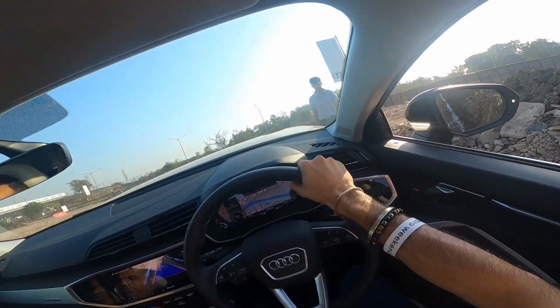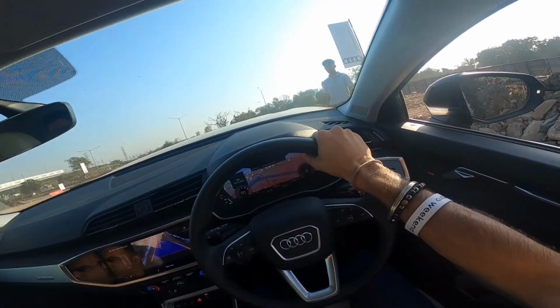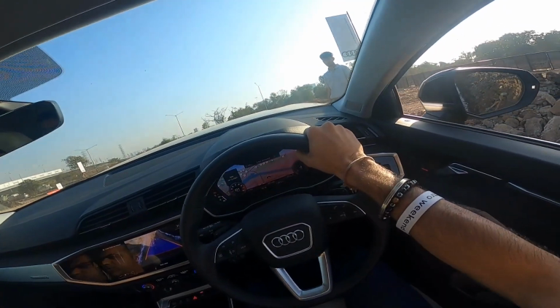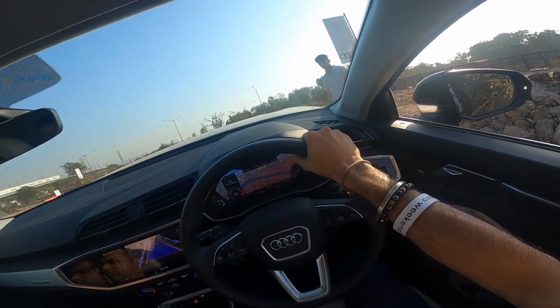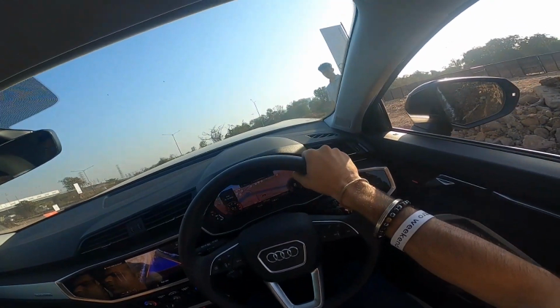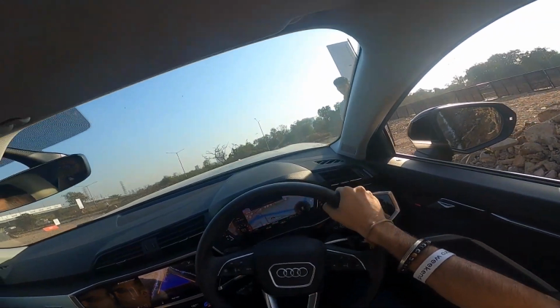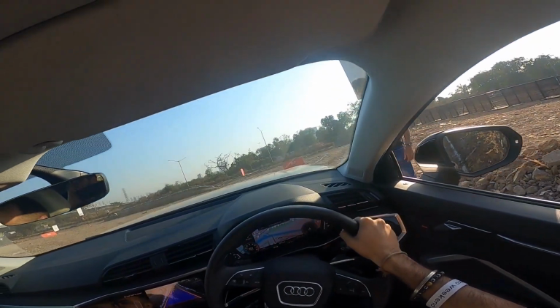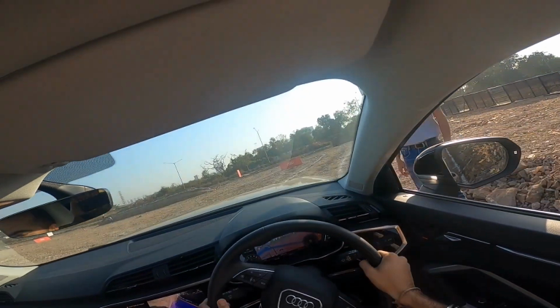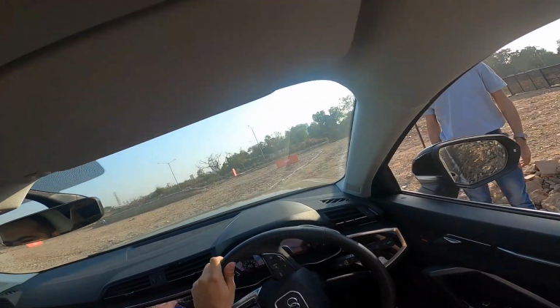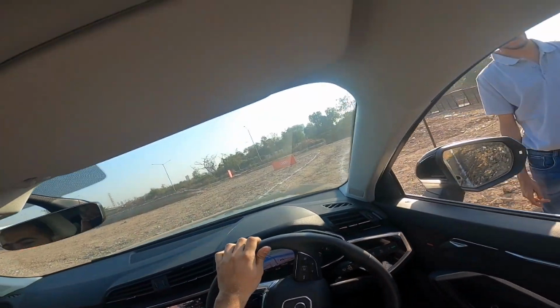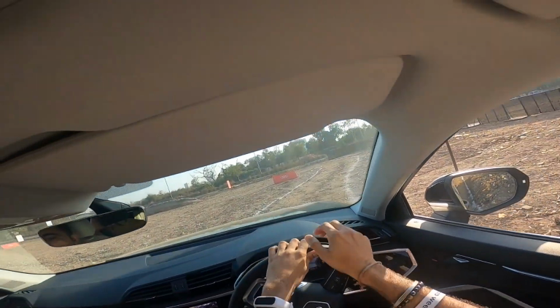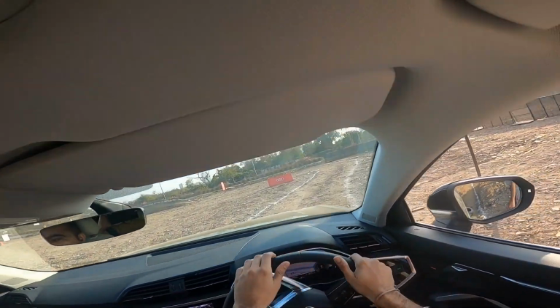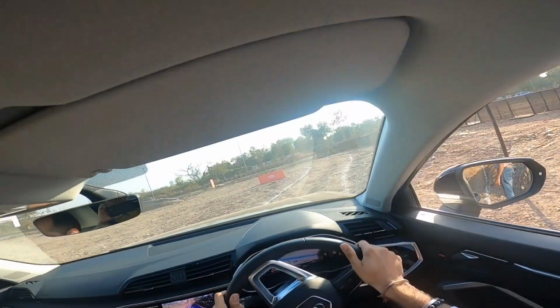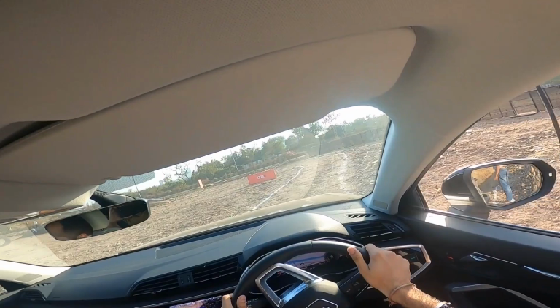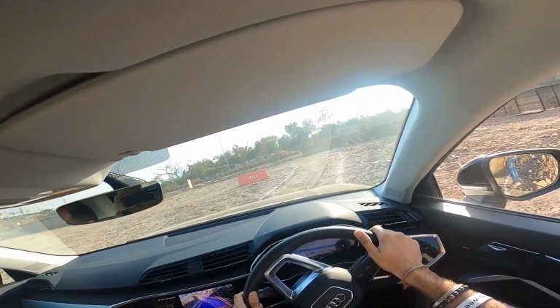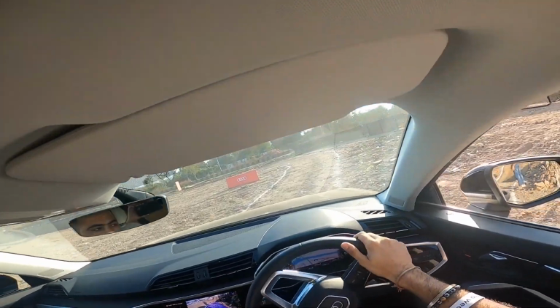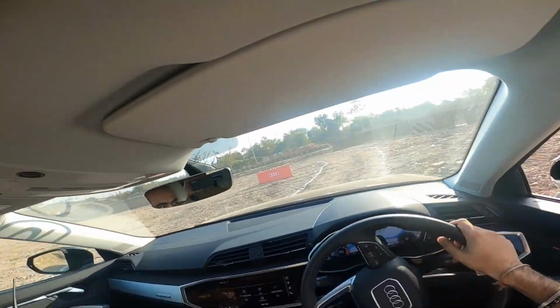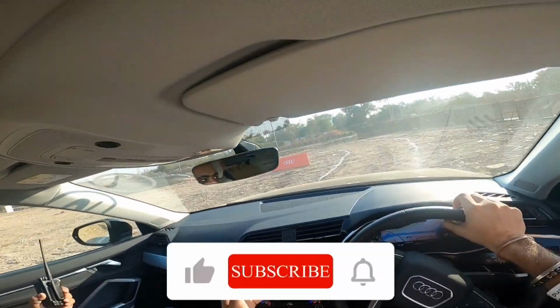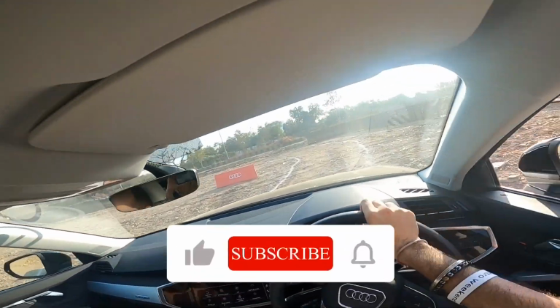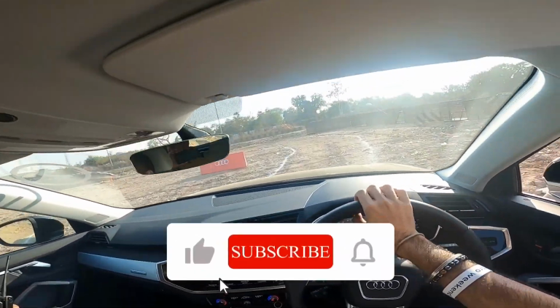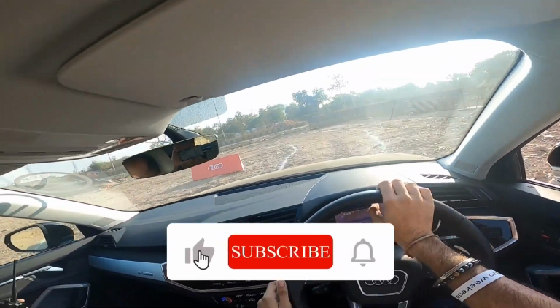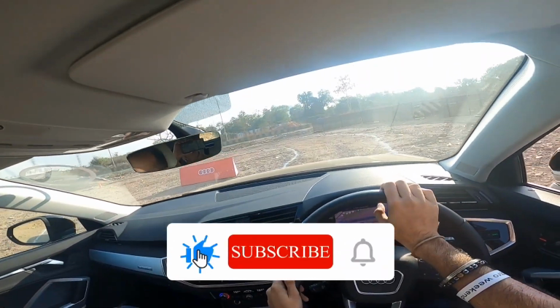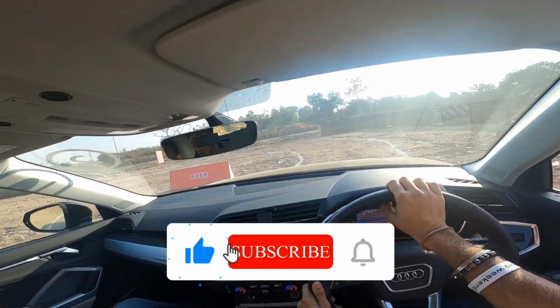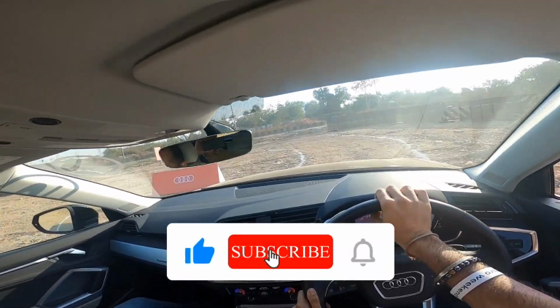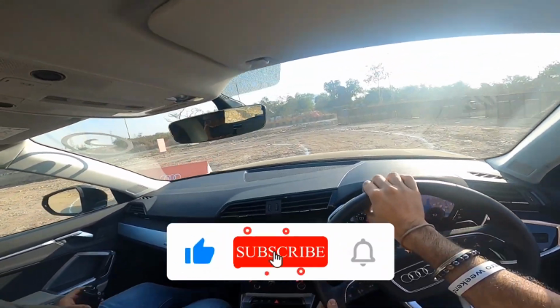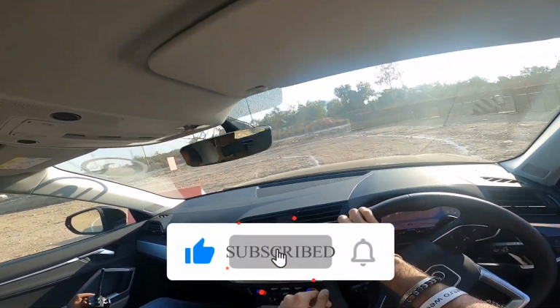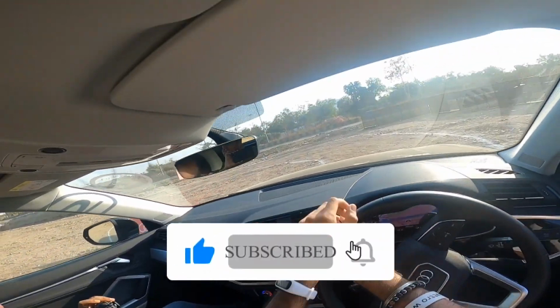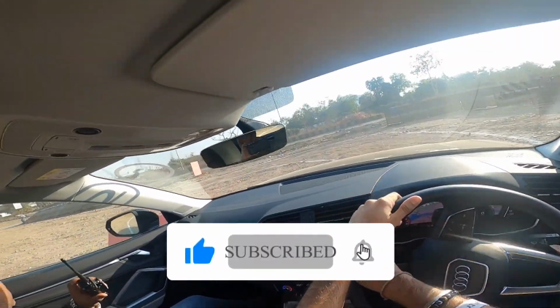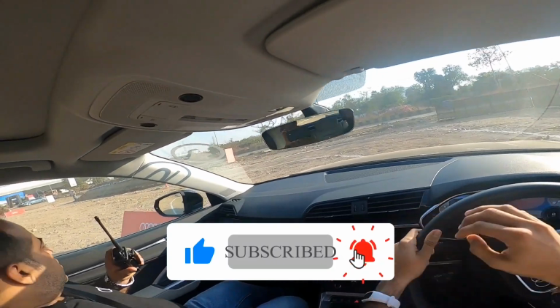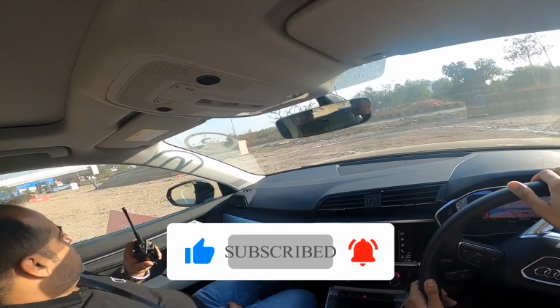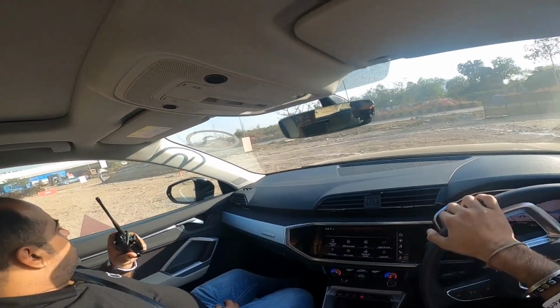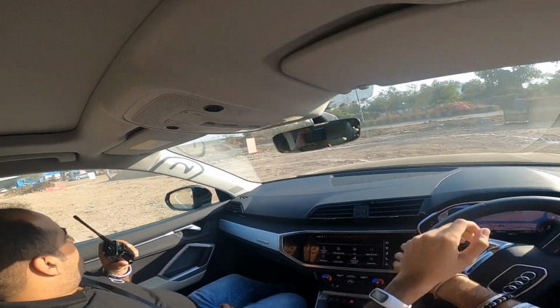If you liked this video, please give it a like, share it, and comment on which feature of the new Audi Q3 you love the most. Also subscribe to our channel for the latest news, reviews, and more. Till then, bye!